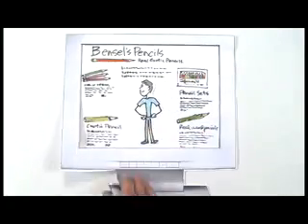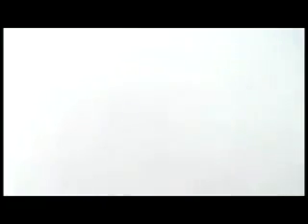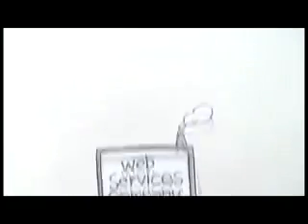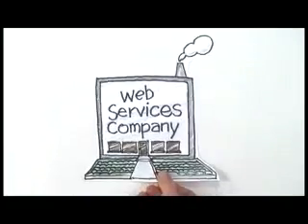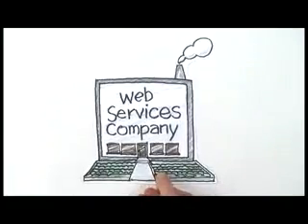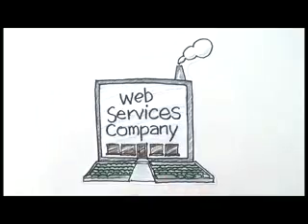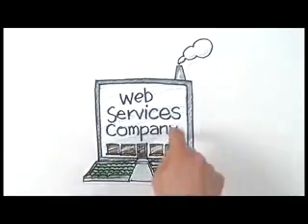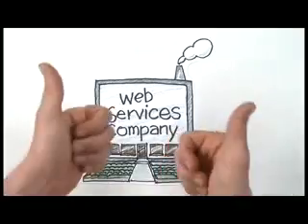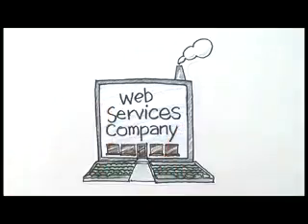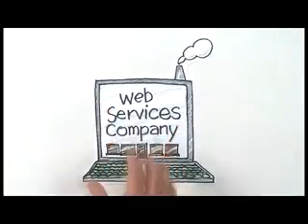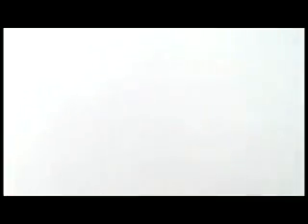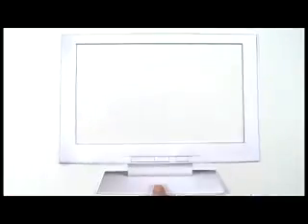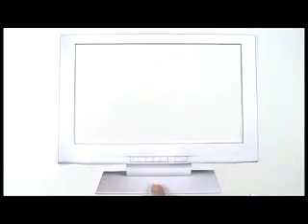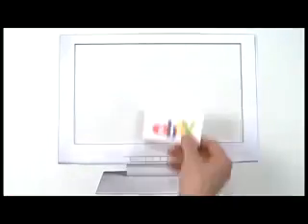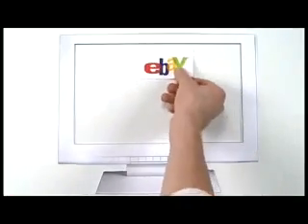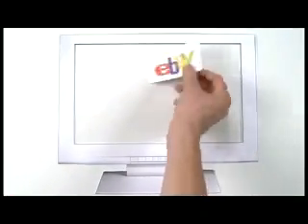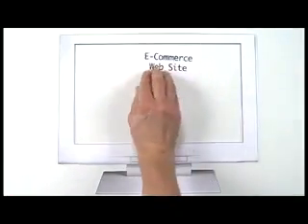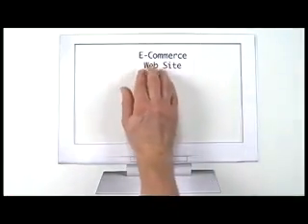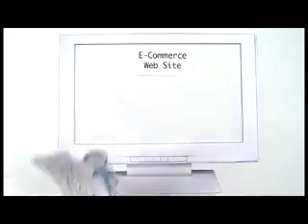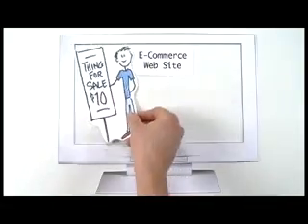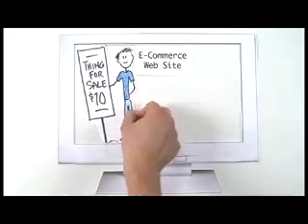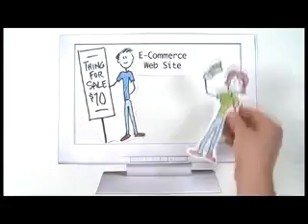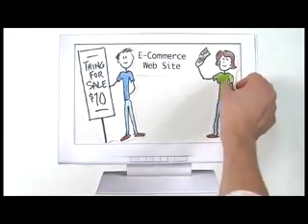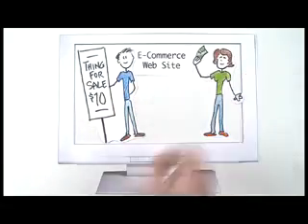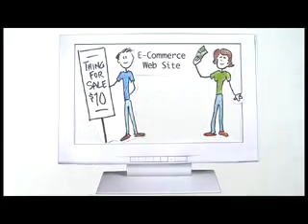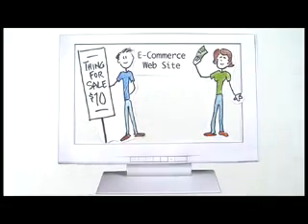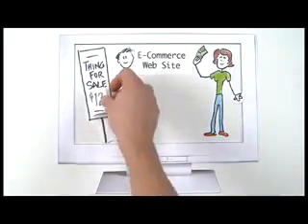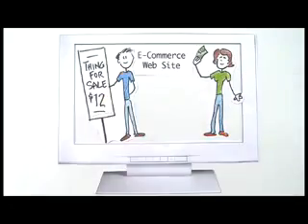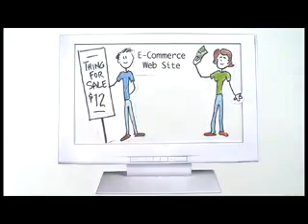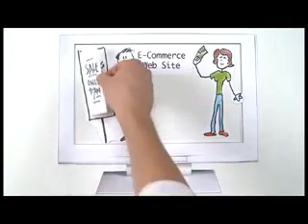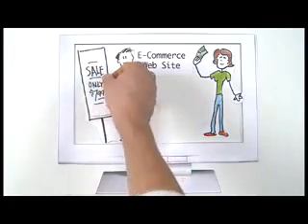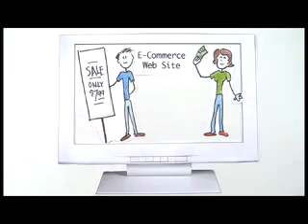A web services company with e-commerce expertise will help you set up your site. Unlike an online auction site like eBay, an e-commerce website means customers pay the price you set. It also means you can easily change pricing and offer promotions and discounts.